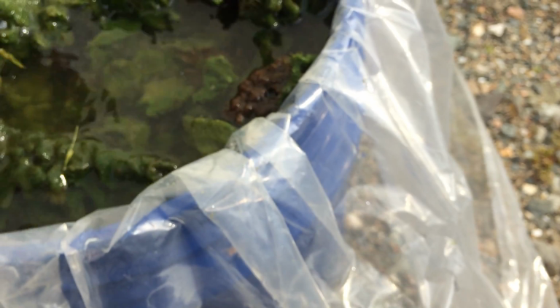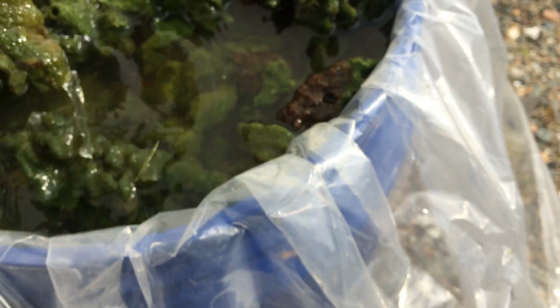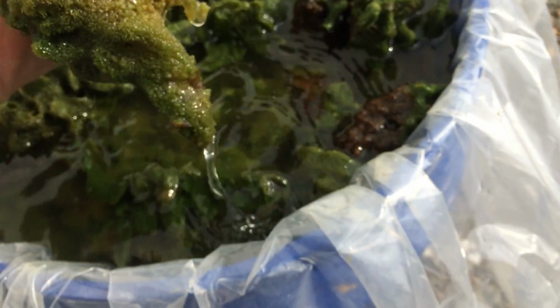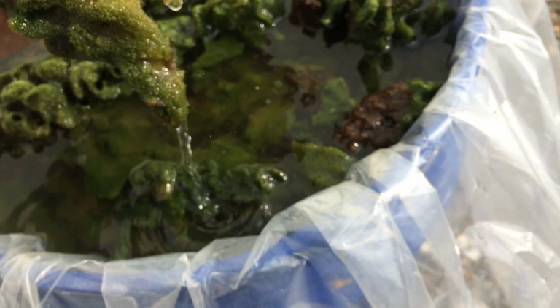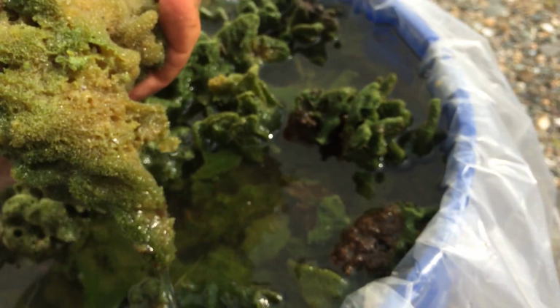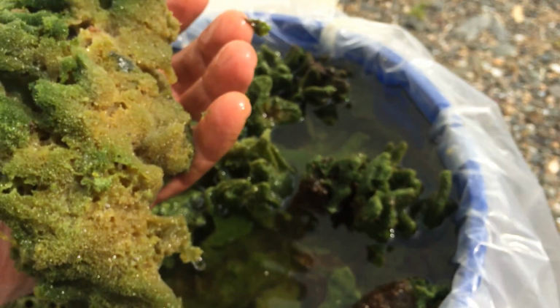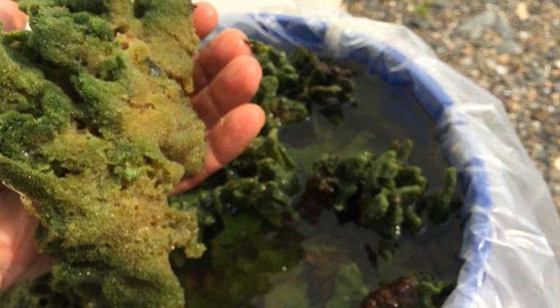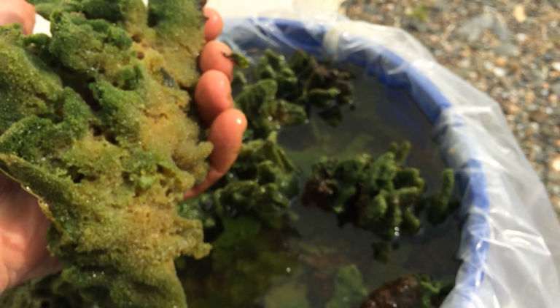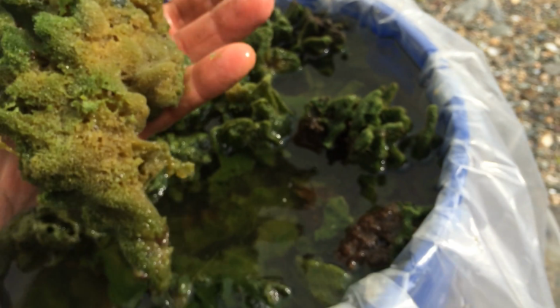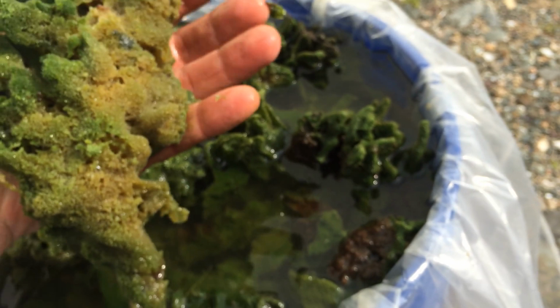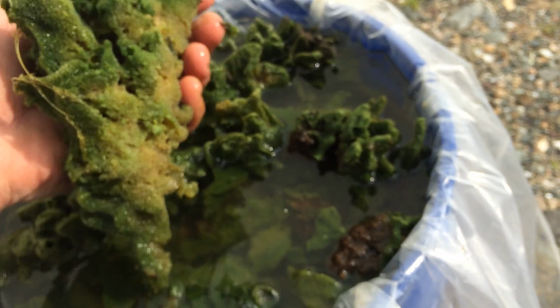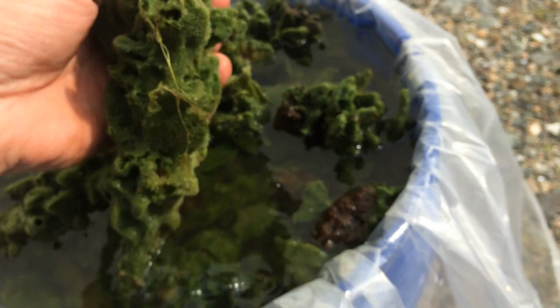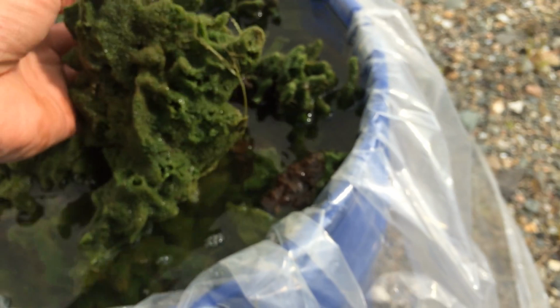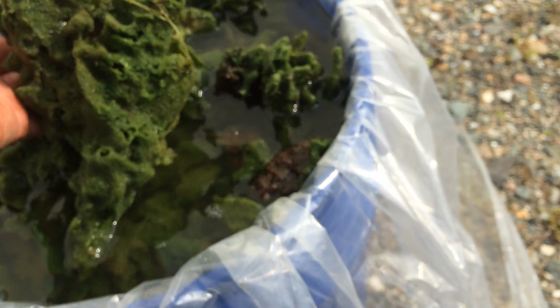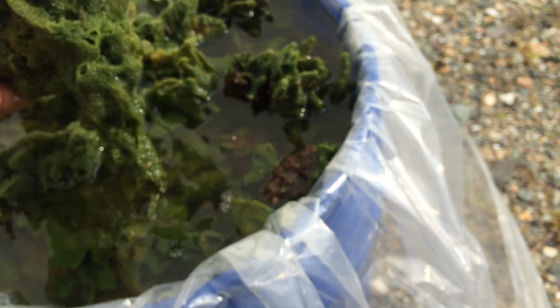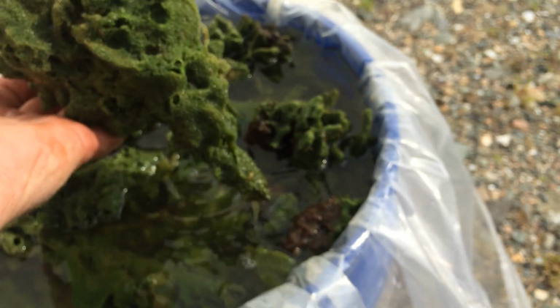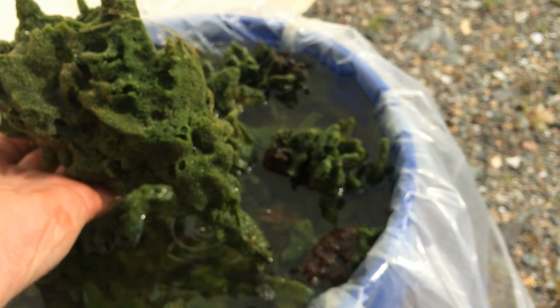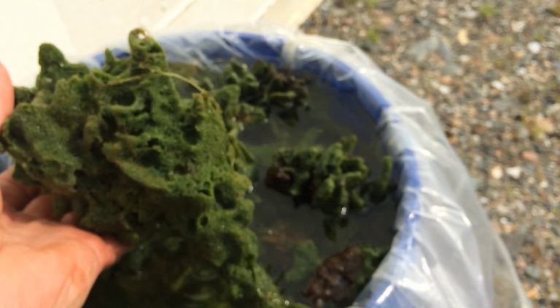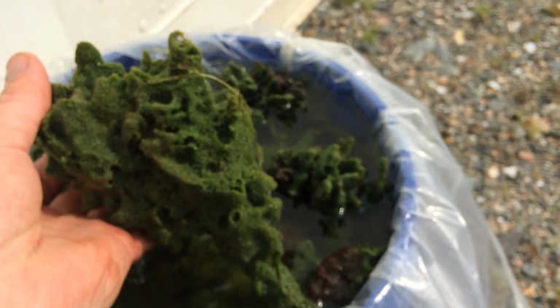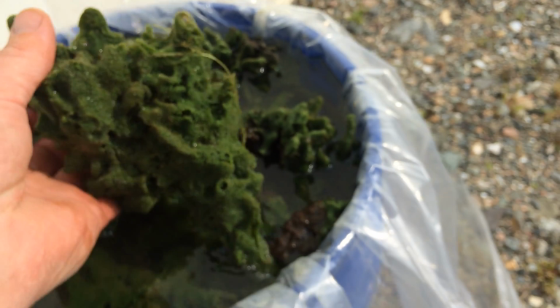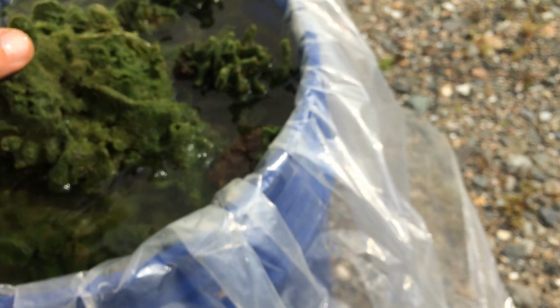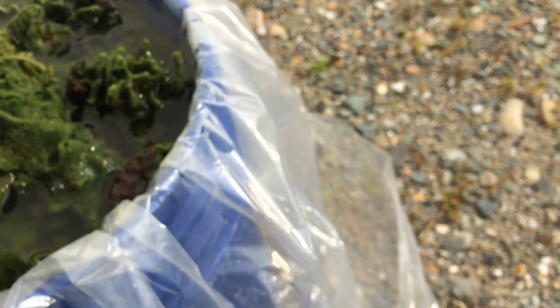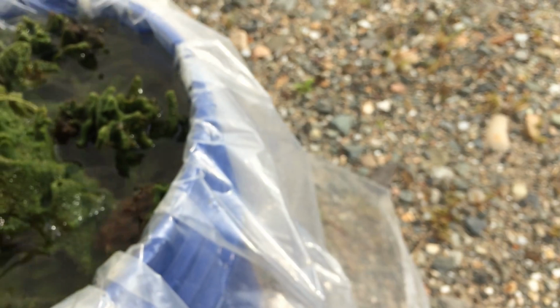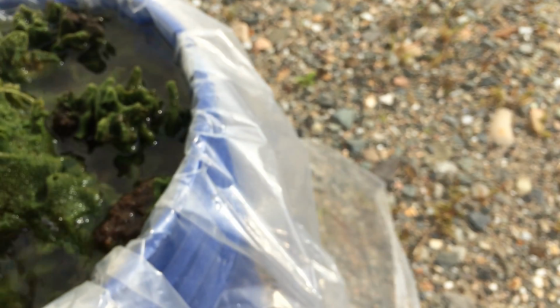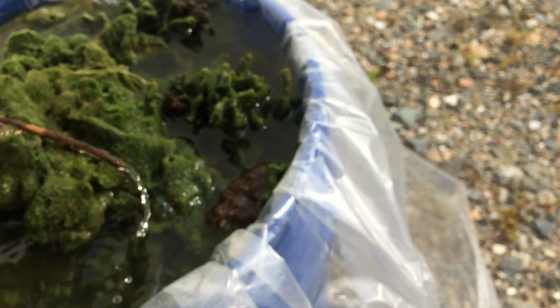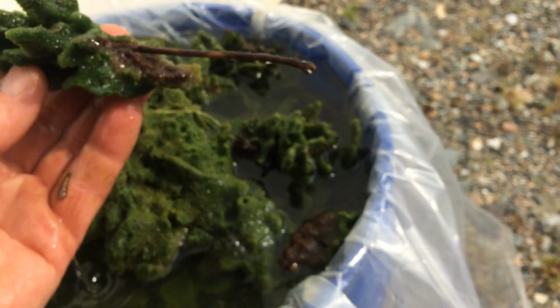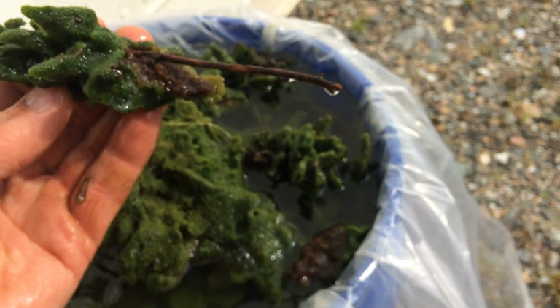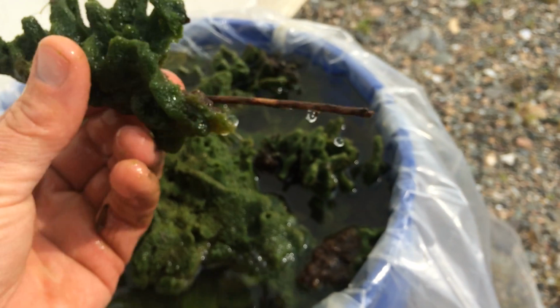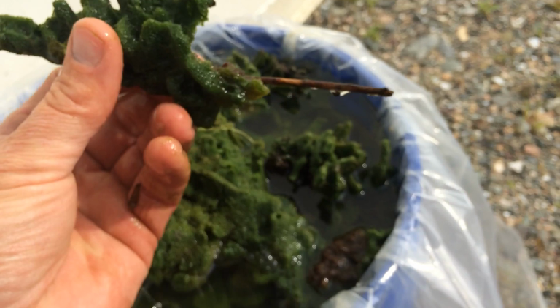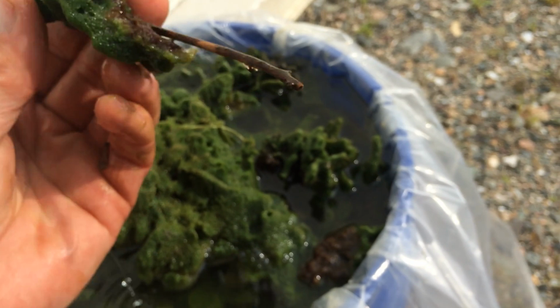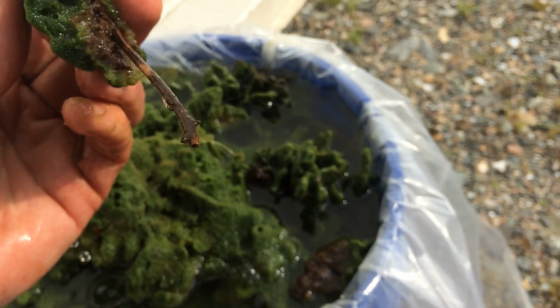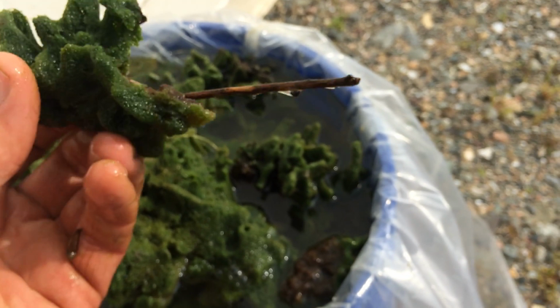If you look at some of these specimens, notice the bottom part, which was out of the light, is less green colored. The top part that would have been up in the water column is a bright chlorophyll green. There's a beauty there, and you can see the stick it was attached to.